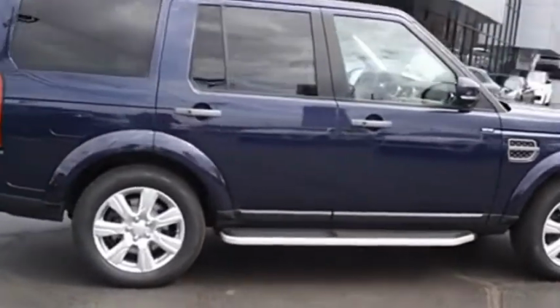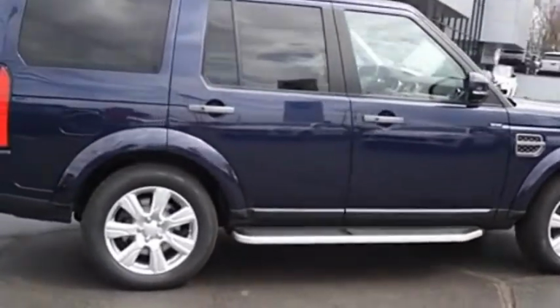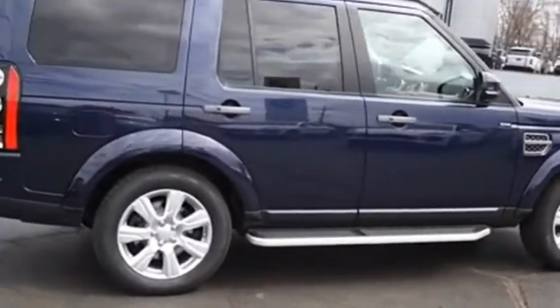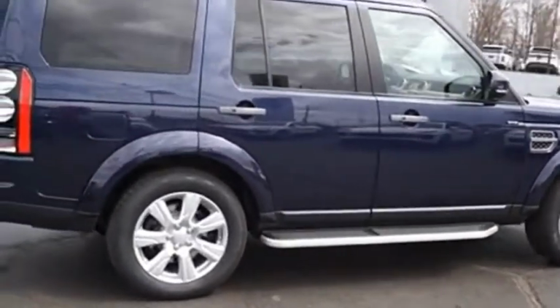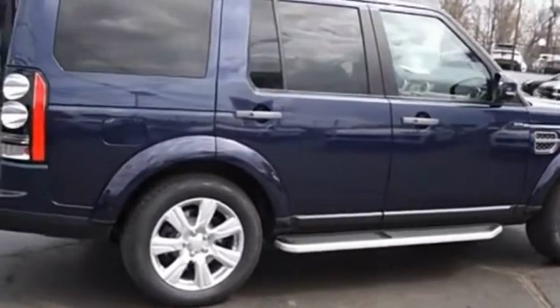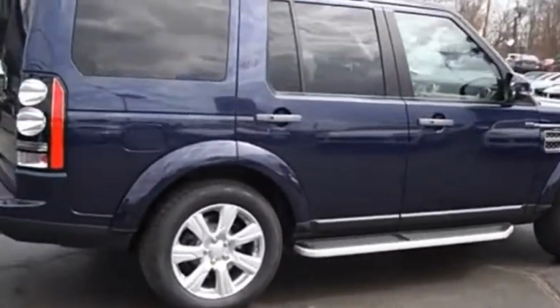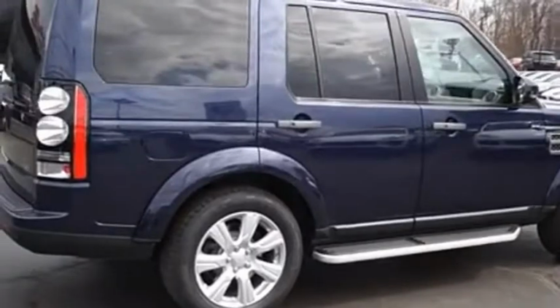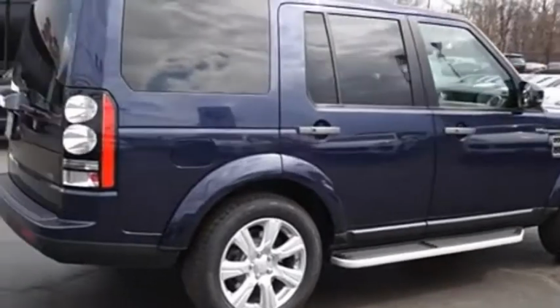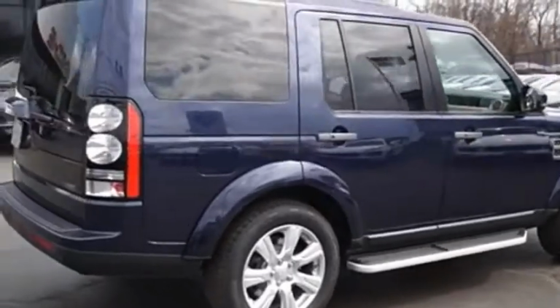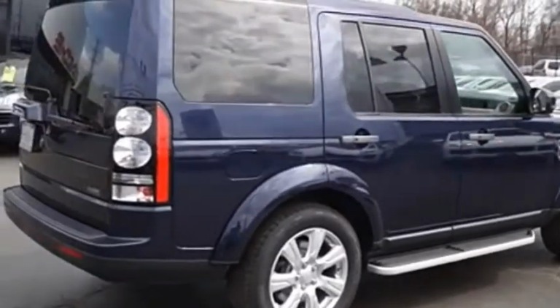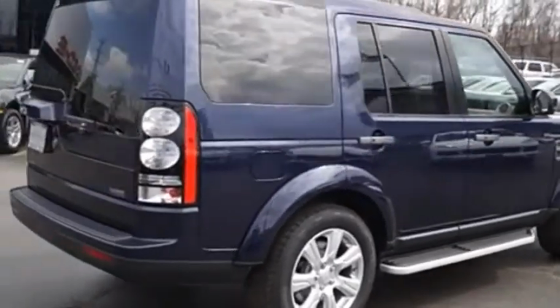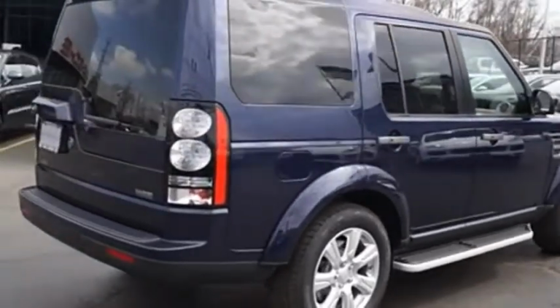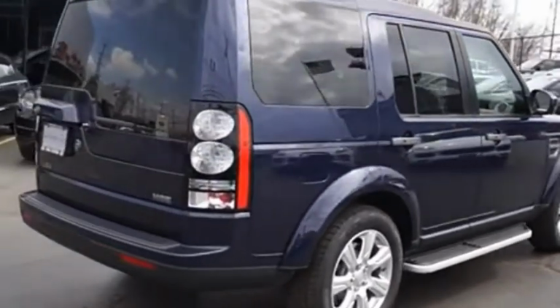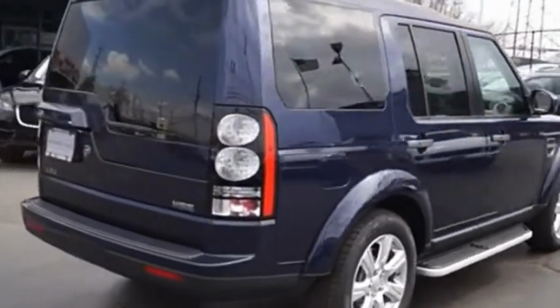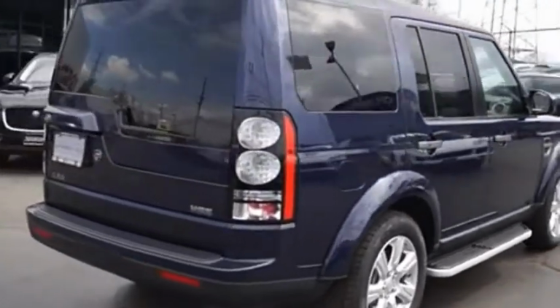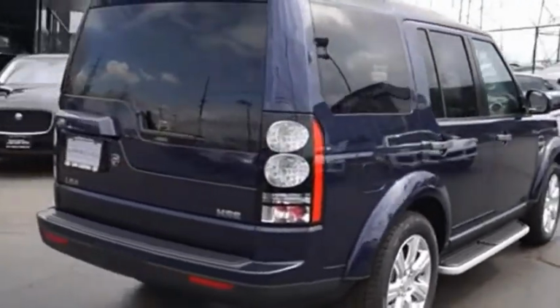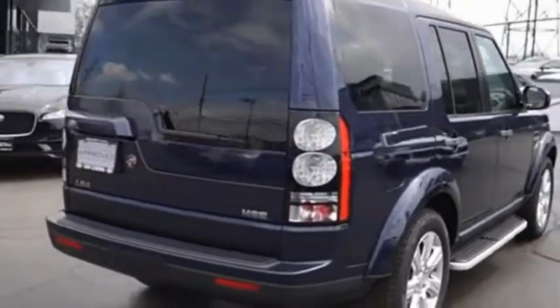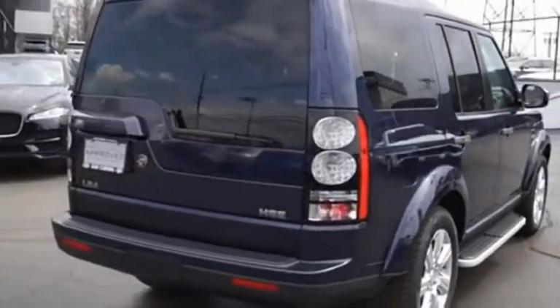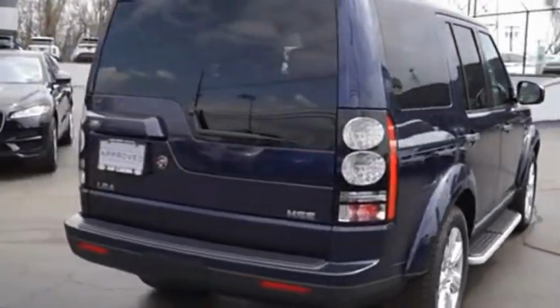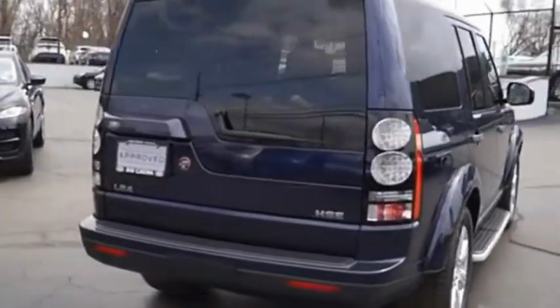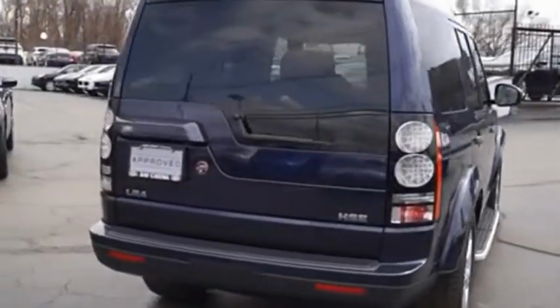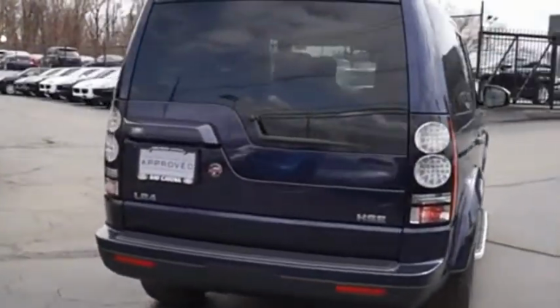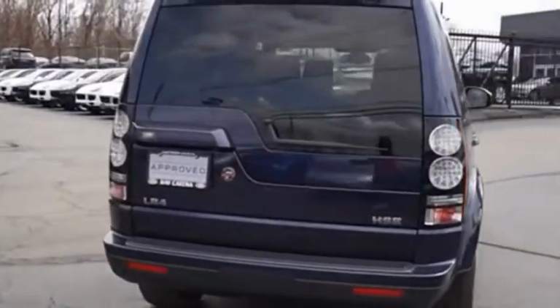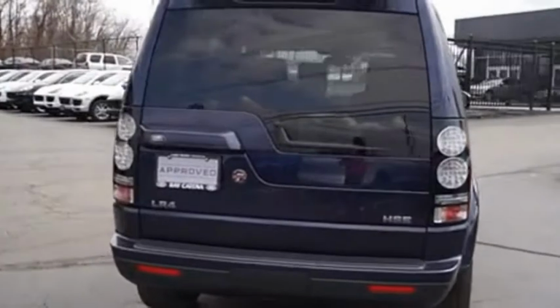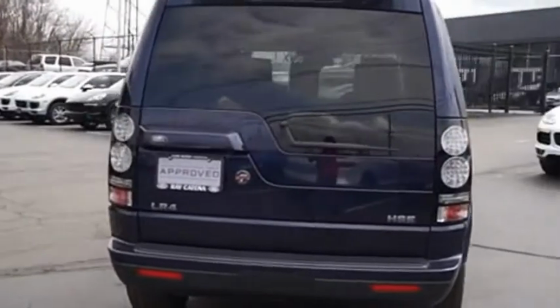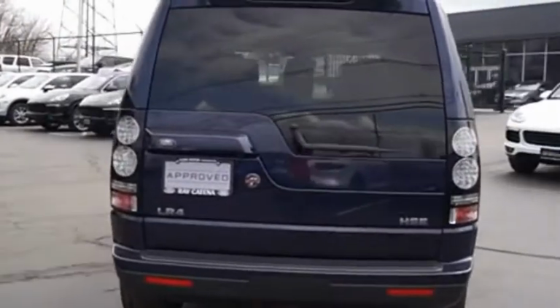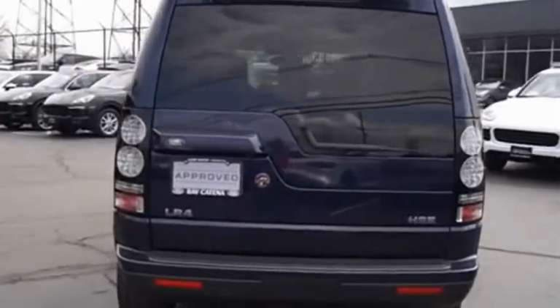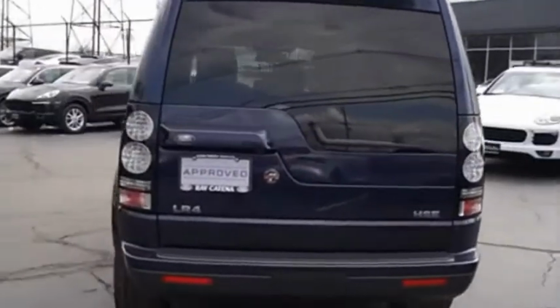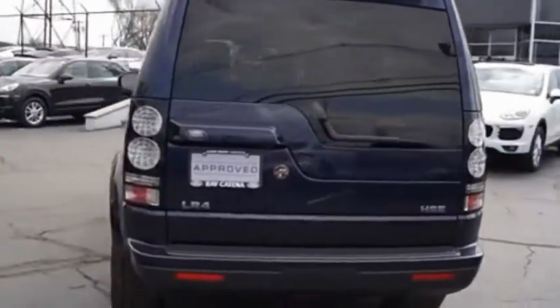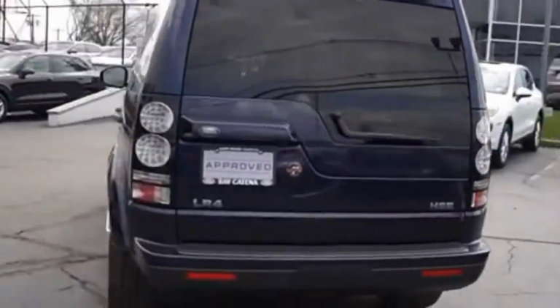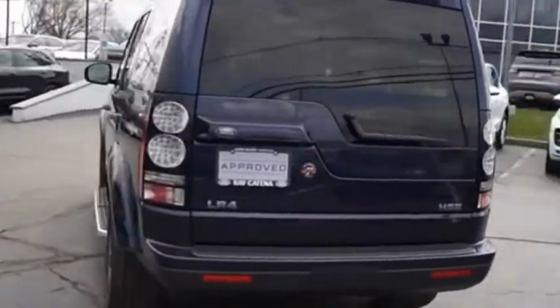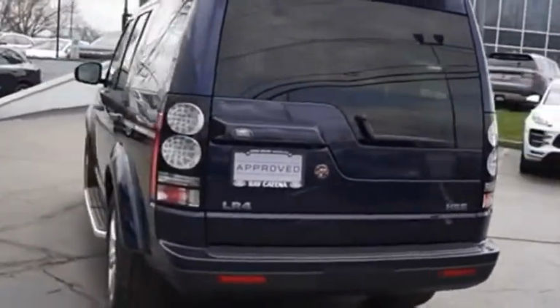The LR4 has air suspension with 3 levels, stadium 7 seating, quickness for the size of the vehicle, and a solid build. Your new ride is just a phone call away.